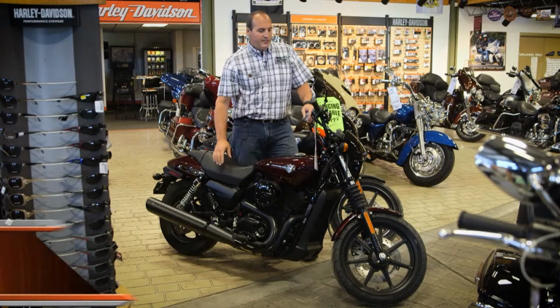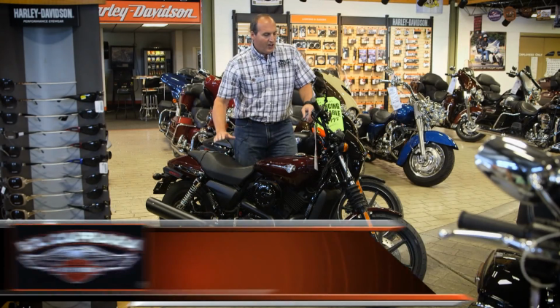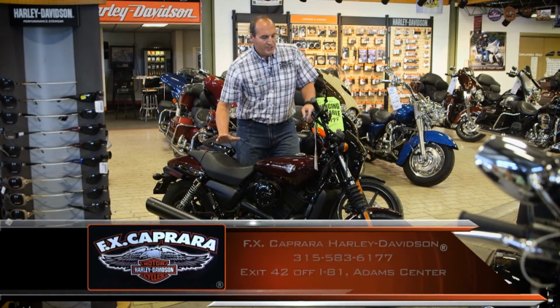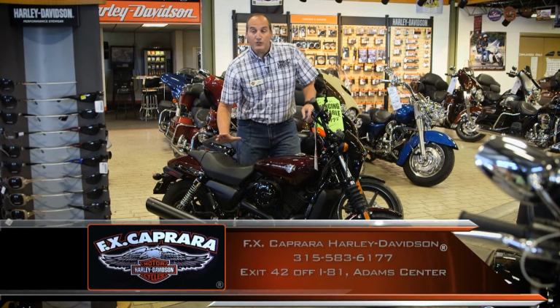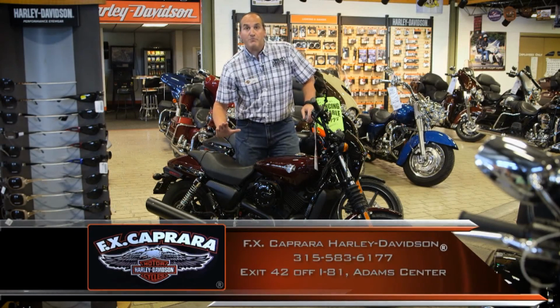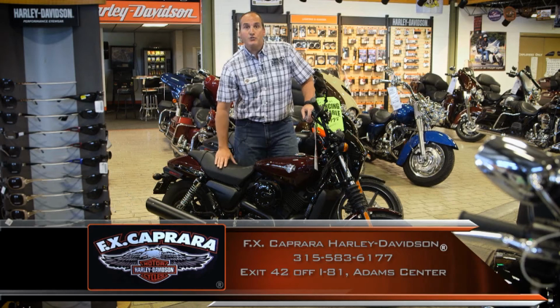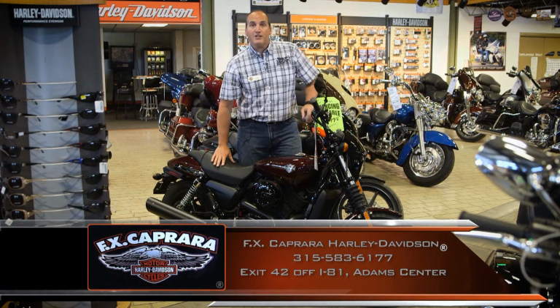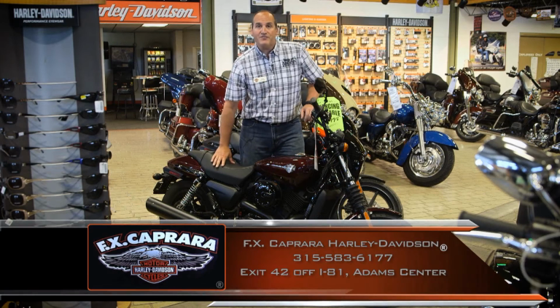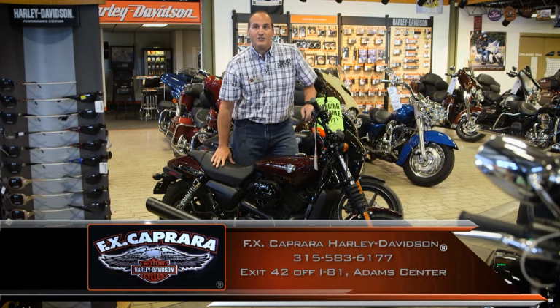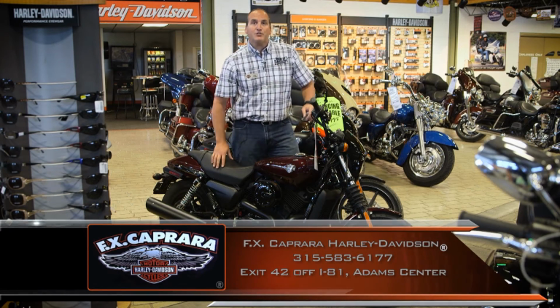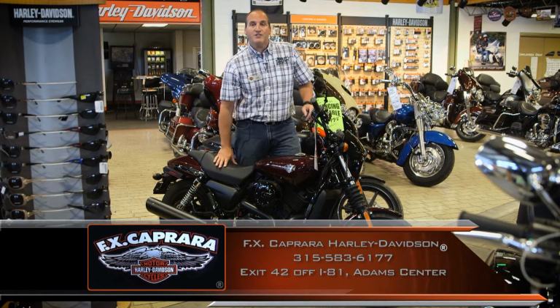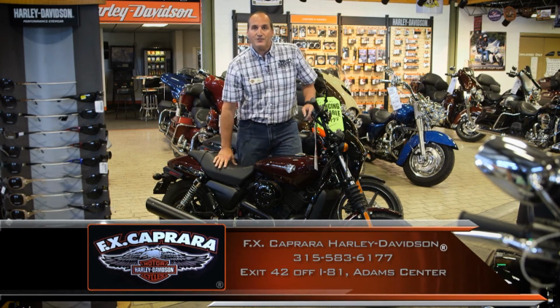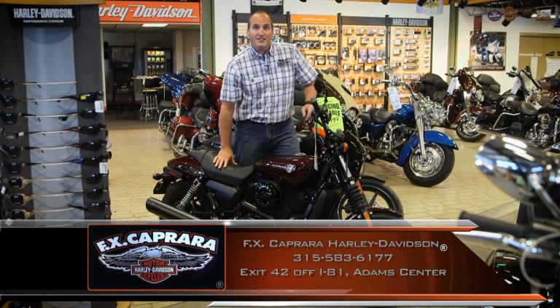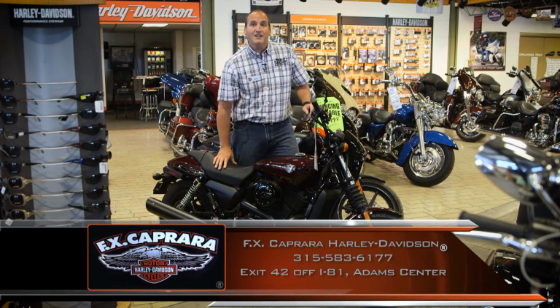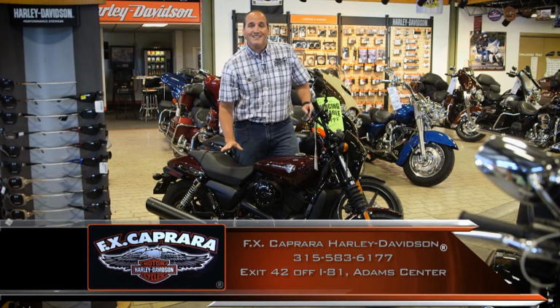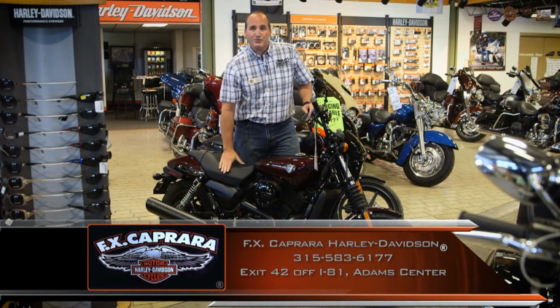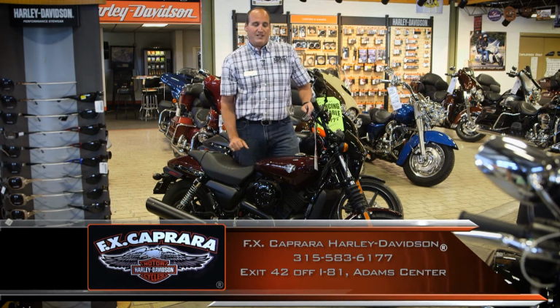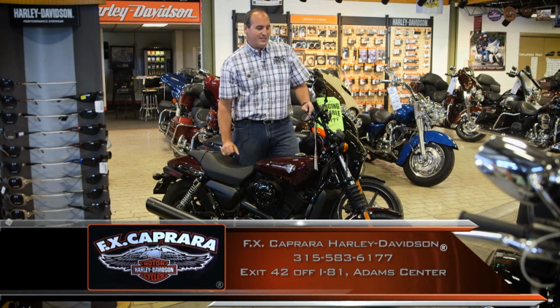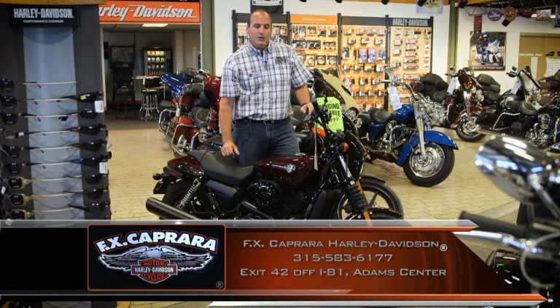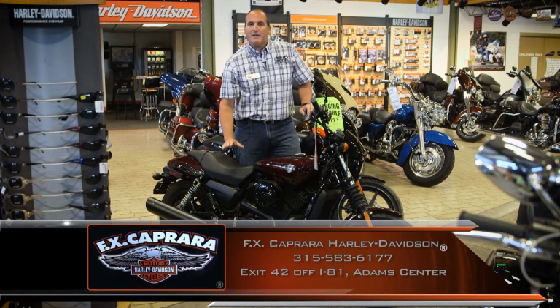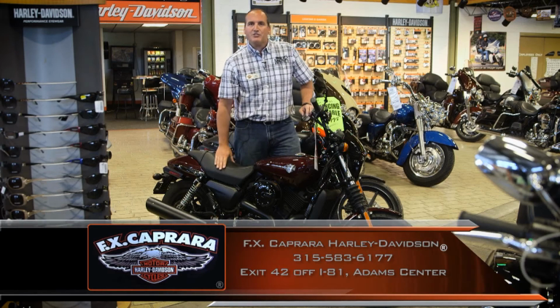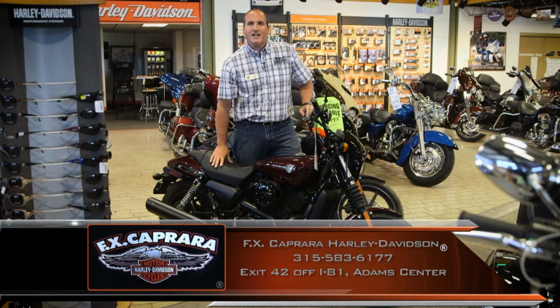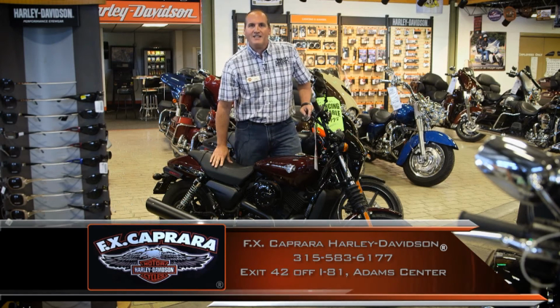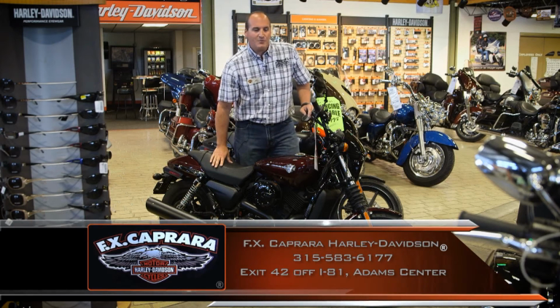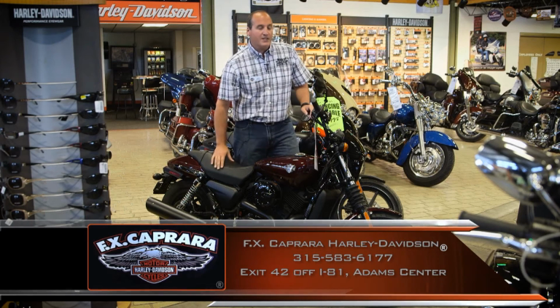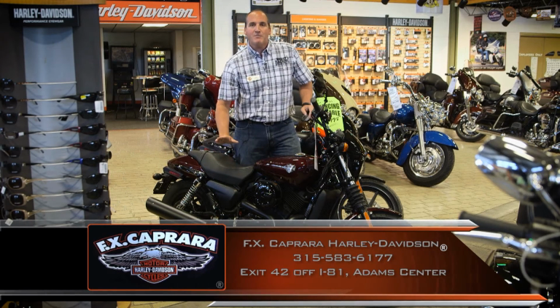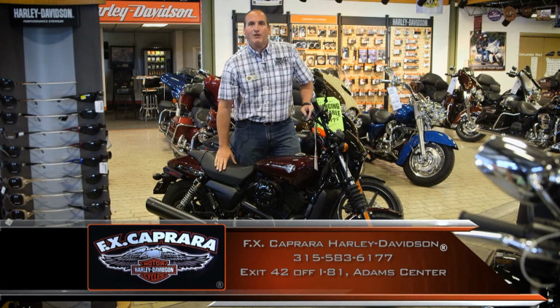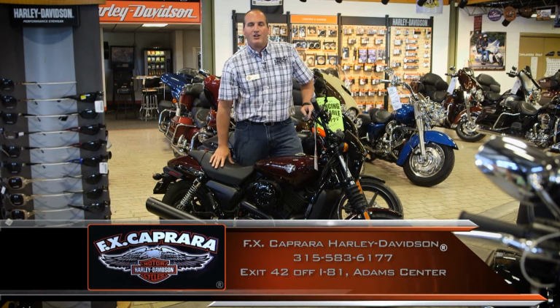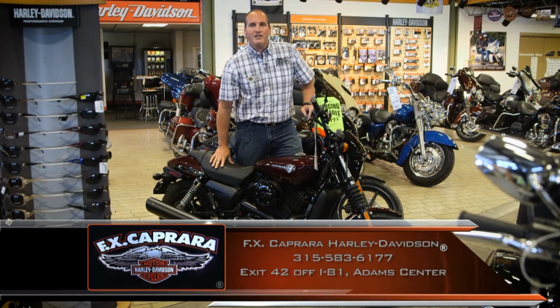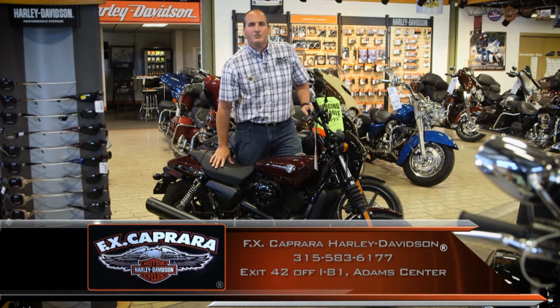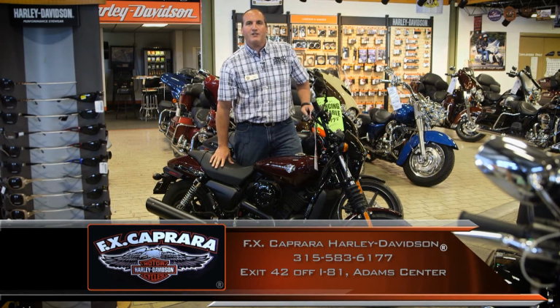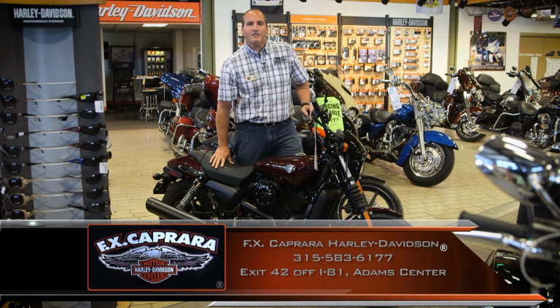Isn't it hard to believe you can ride a brand-new 2015 Harley for less than $1,200 a year, with payments as low as $99 a month? Everybody rides a Harley here at FX Caprera Harley-Davidson.